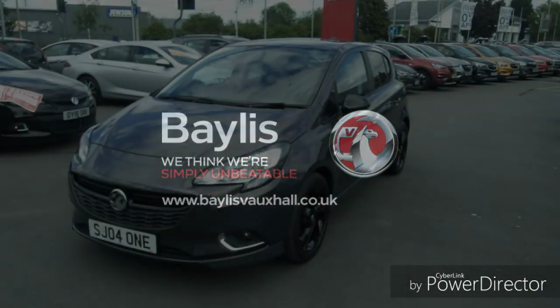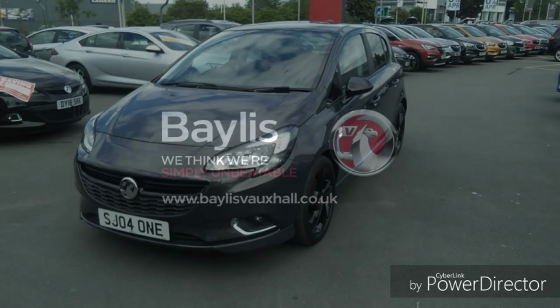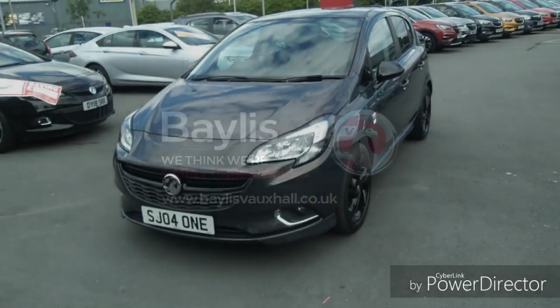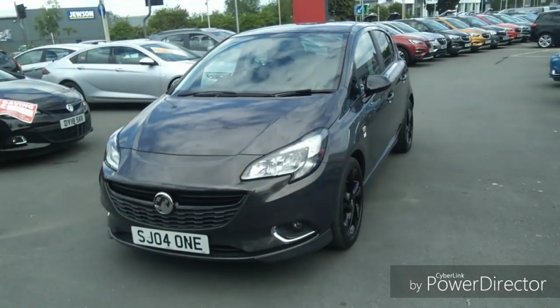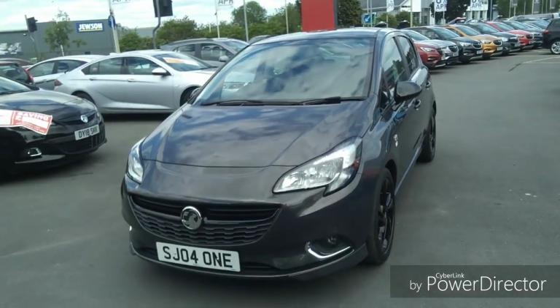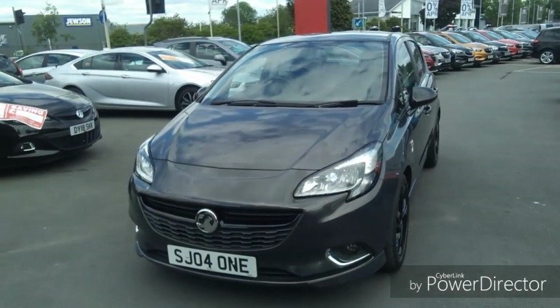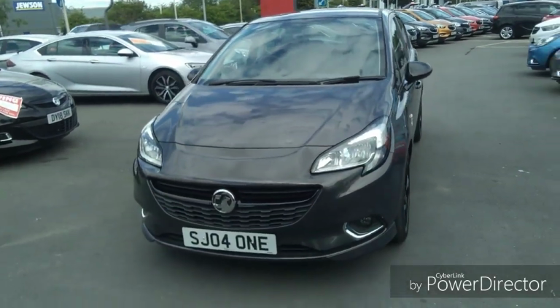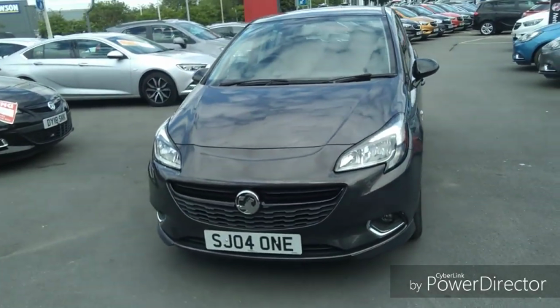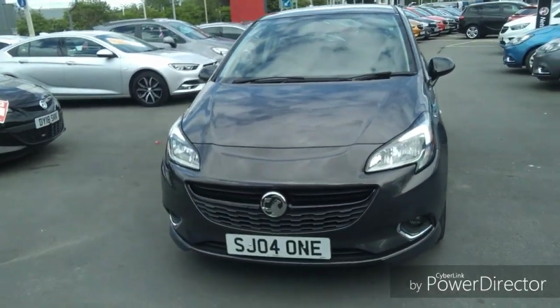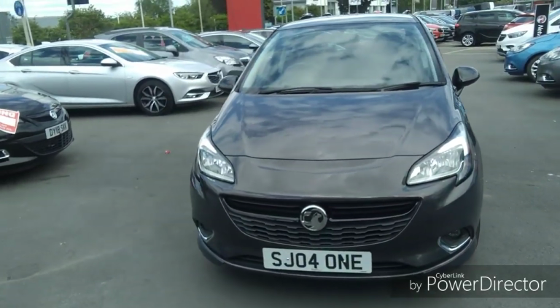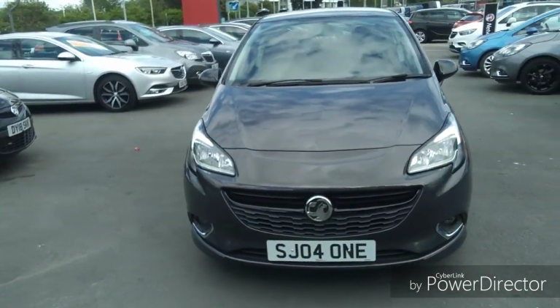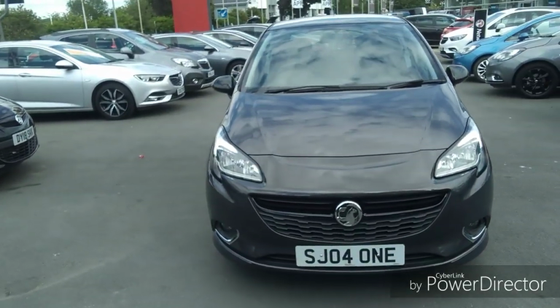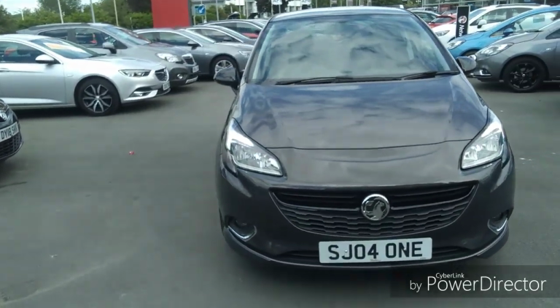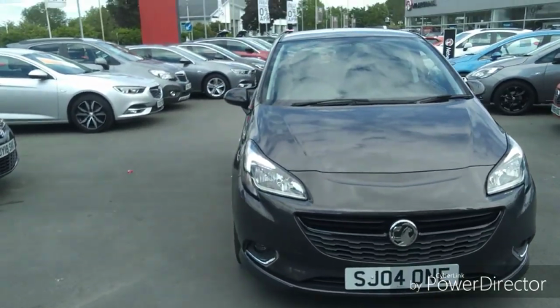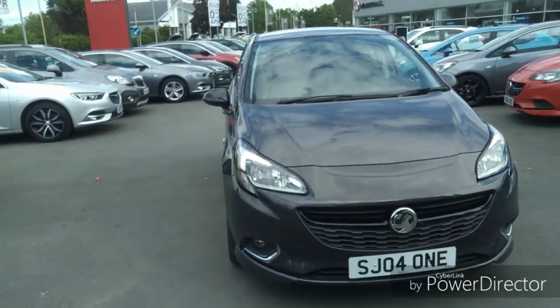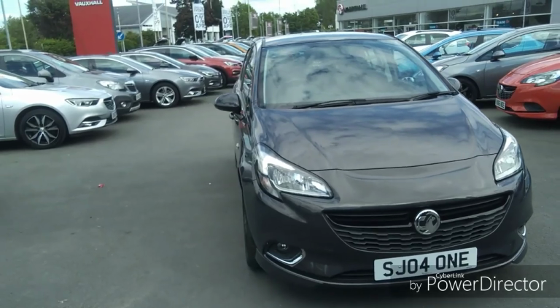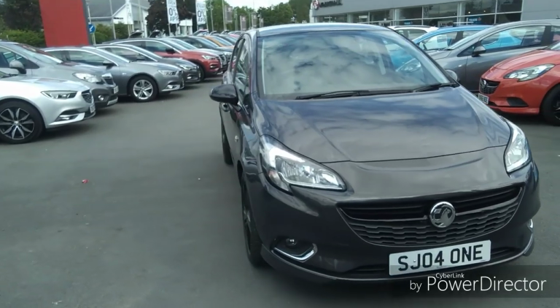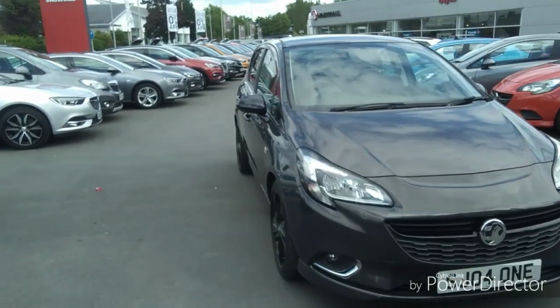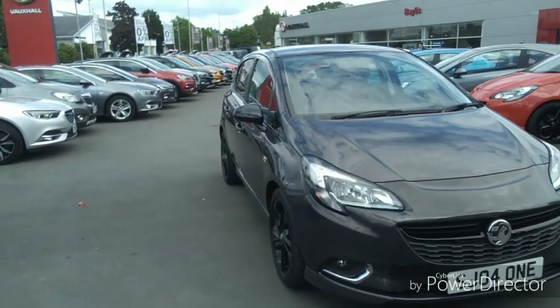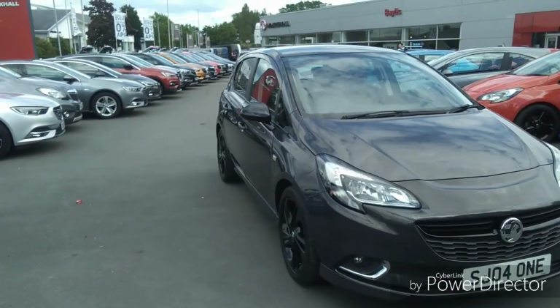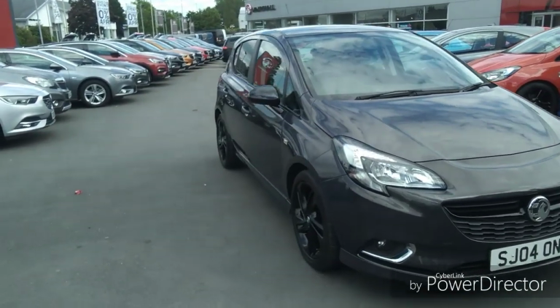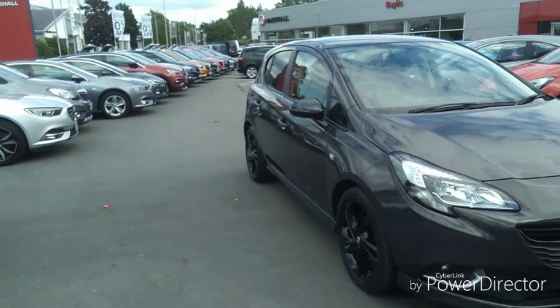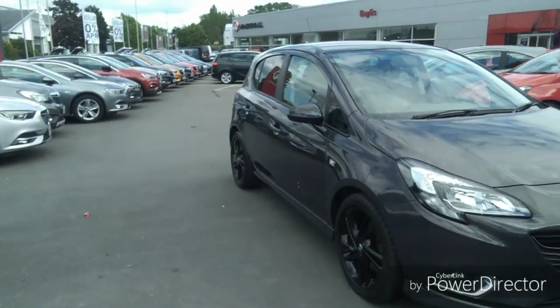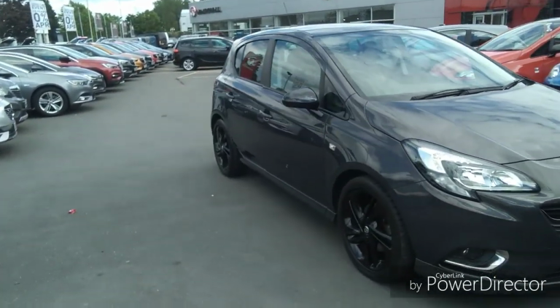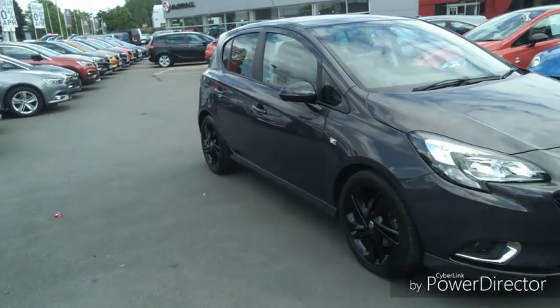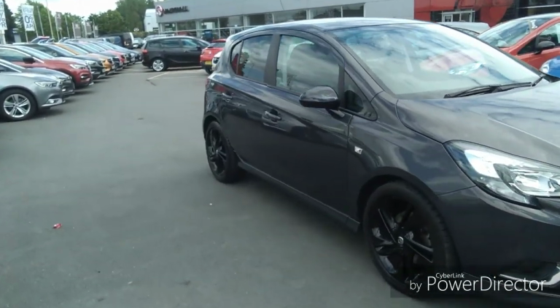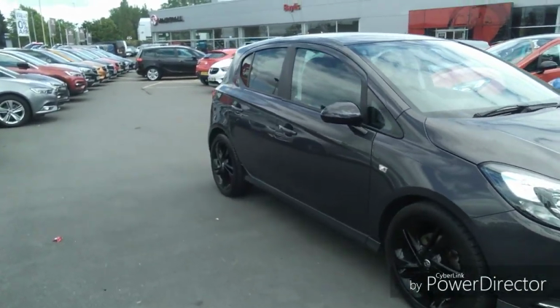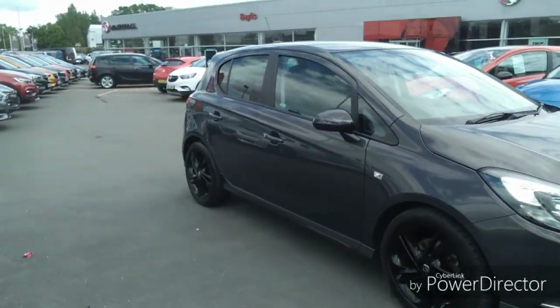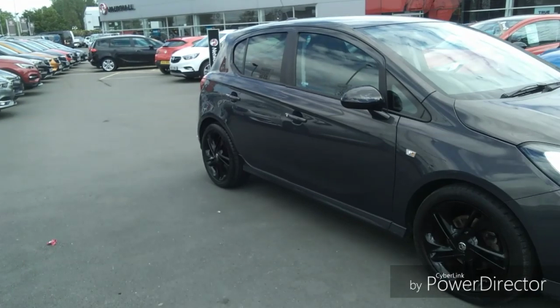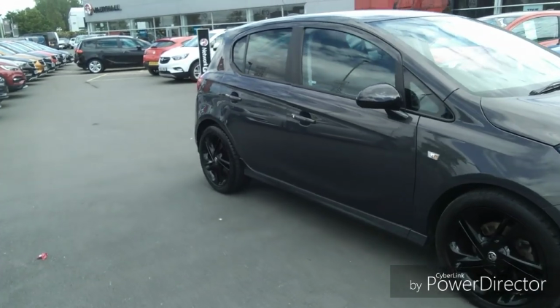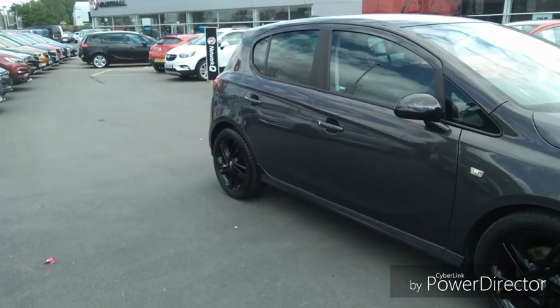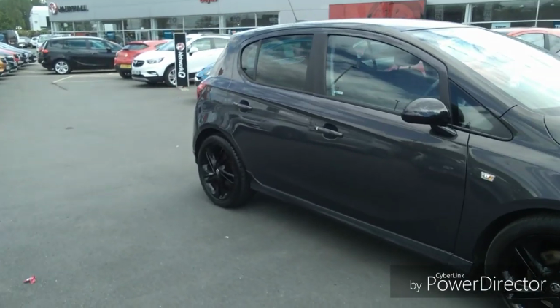Welcome to Bayless Vauxhall. Today we are viewing a Vauxhall Corsa 1 litre petrol finished in asteroid grey. This vehicle comes with a comprehensive Bayless warranty which has the option of extending up to 3 years.